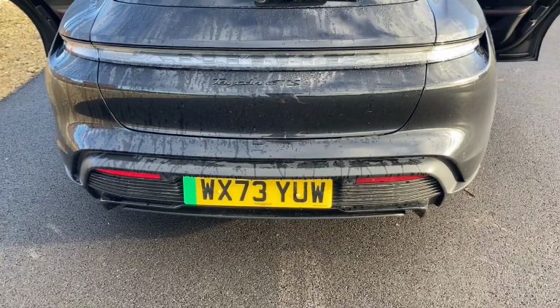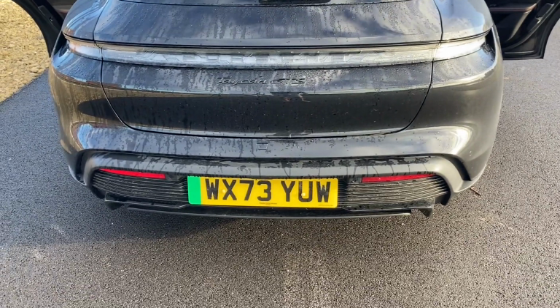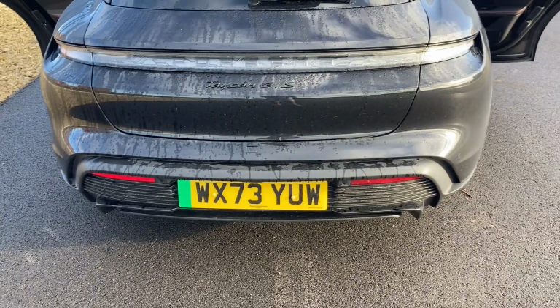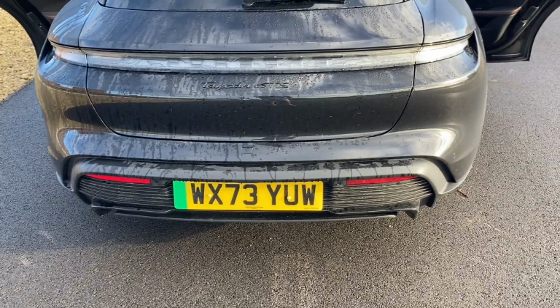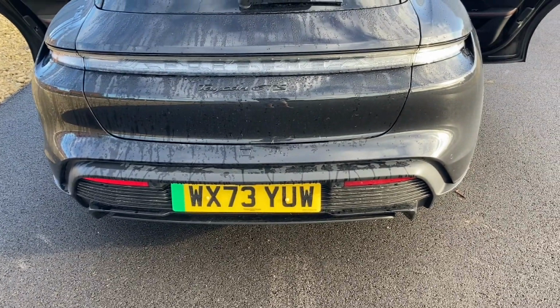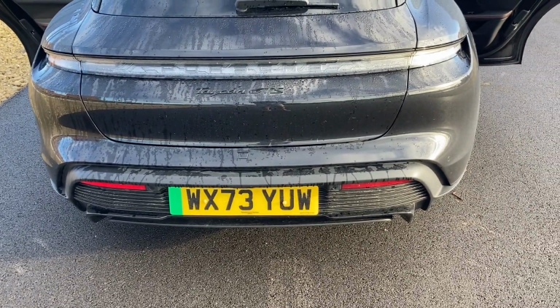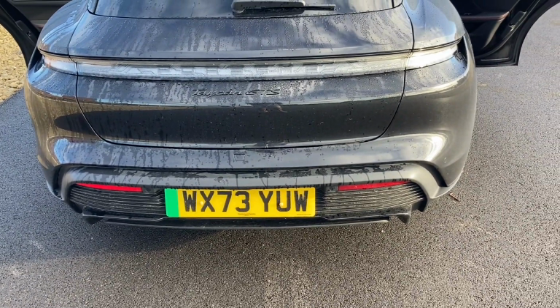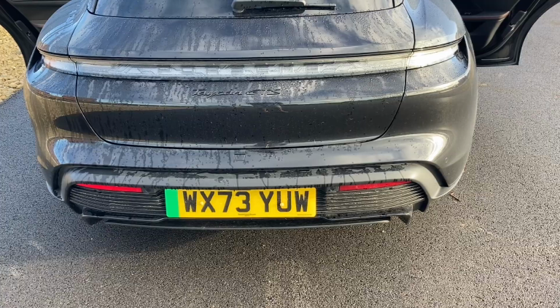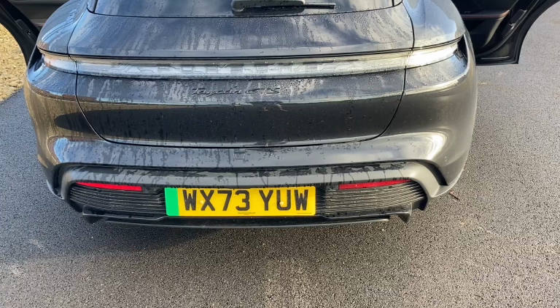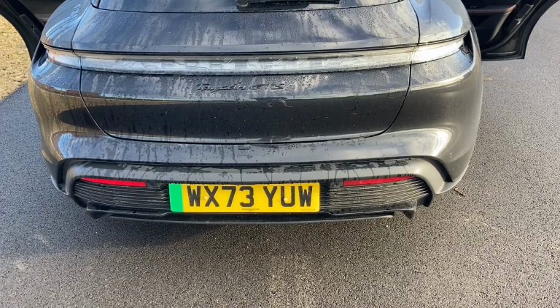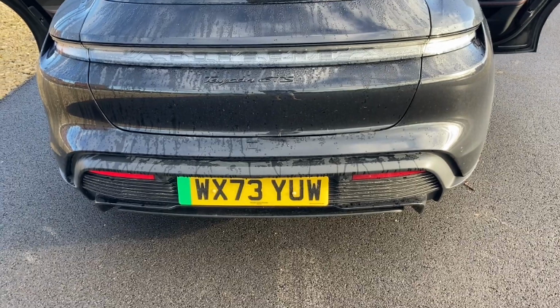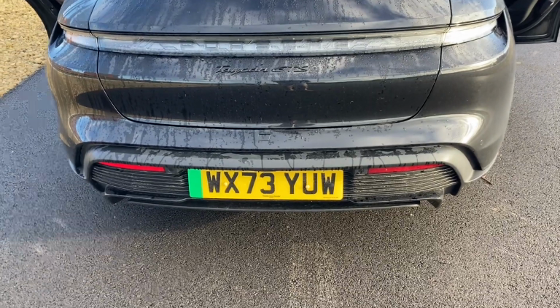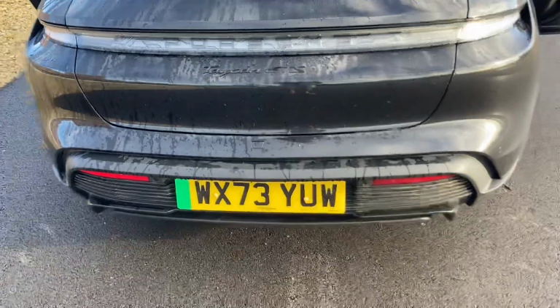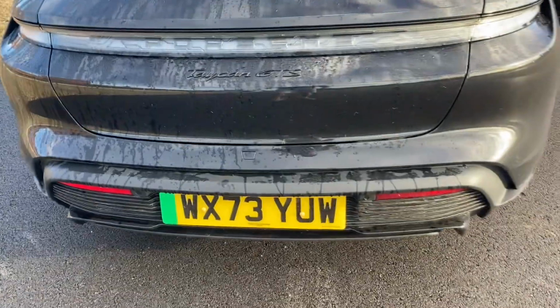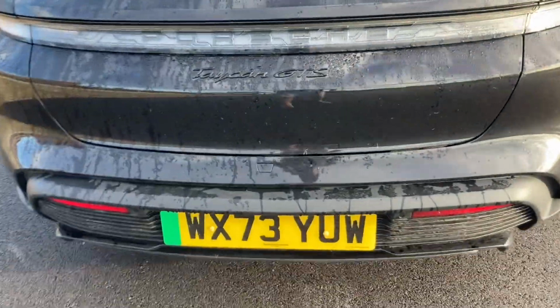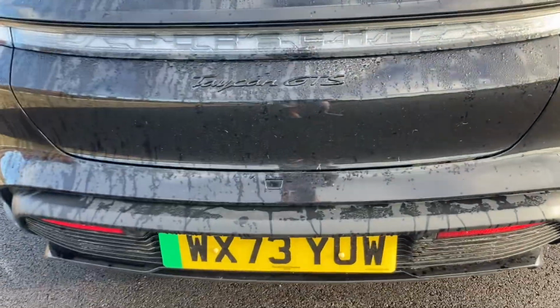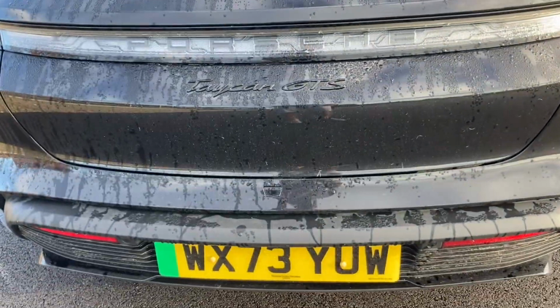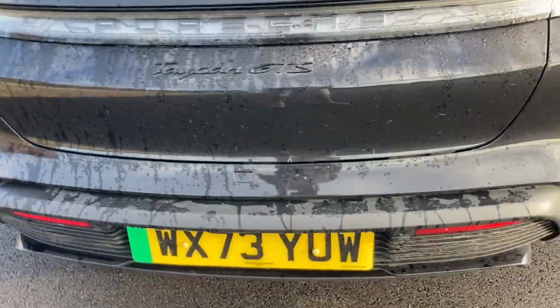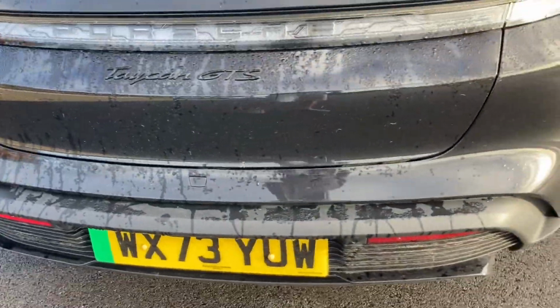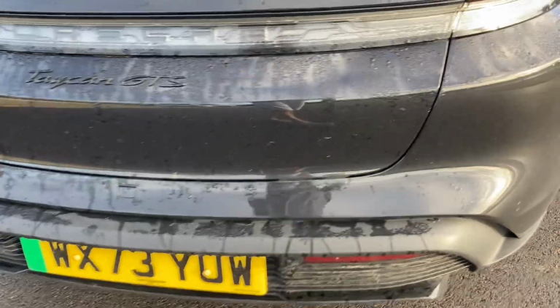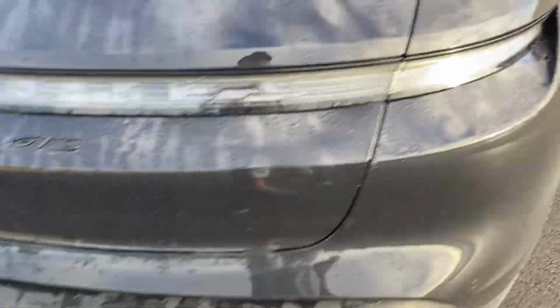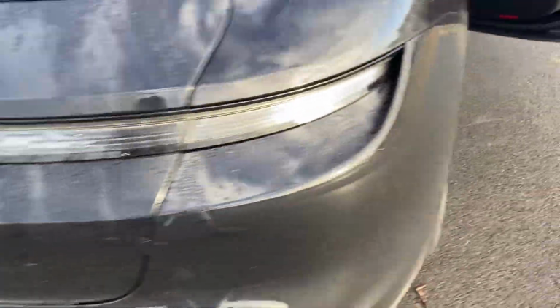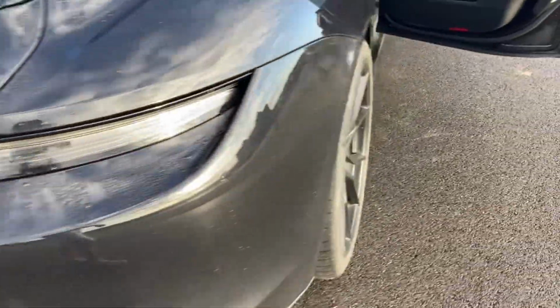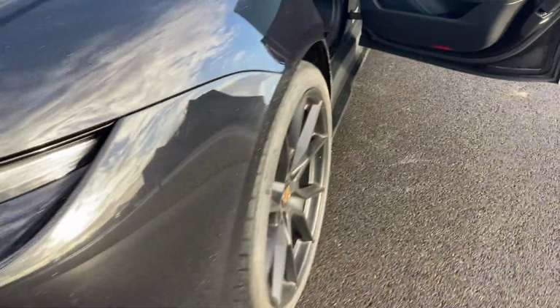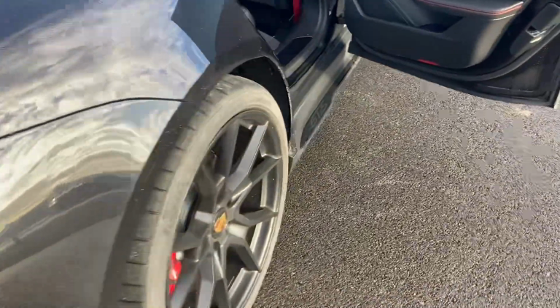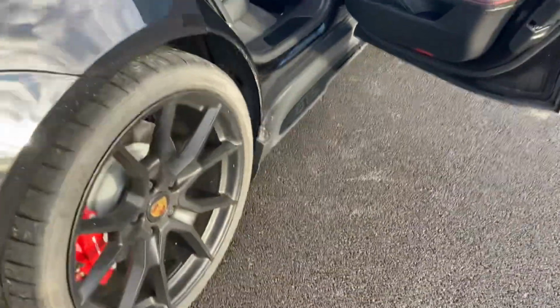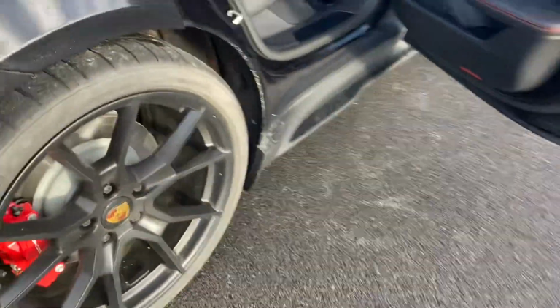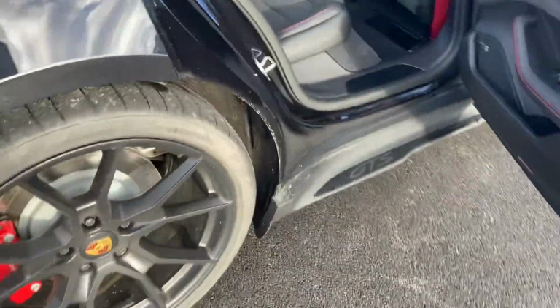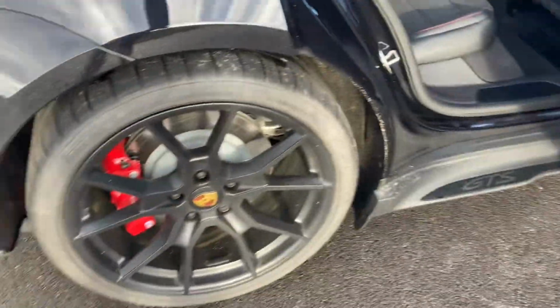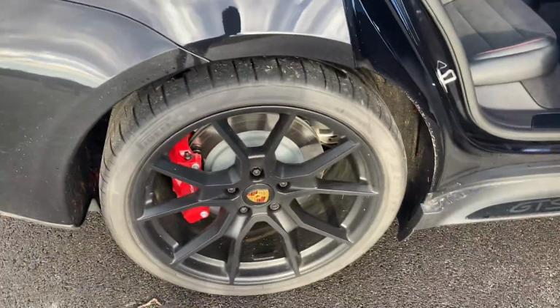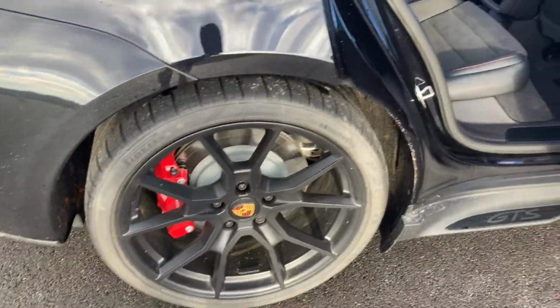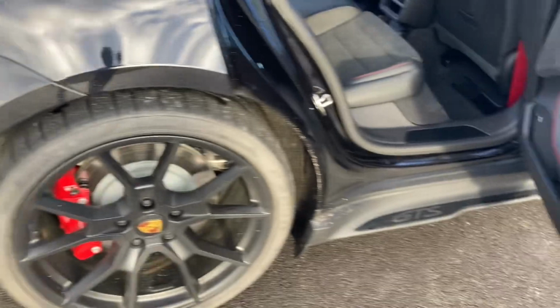Nice lights at night time — the whole back lights up with the Porsche logo. The Taycan GTS is a quick car and I was quite impressed with it.